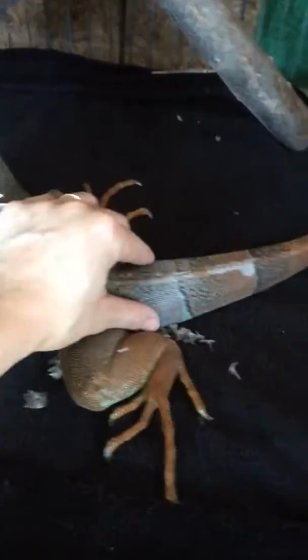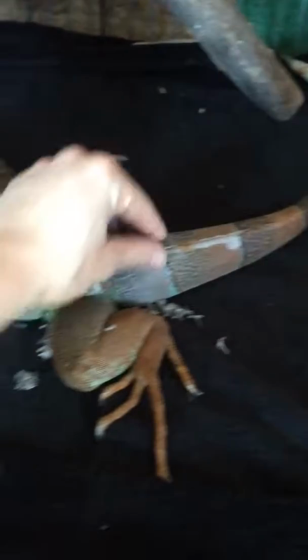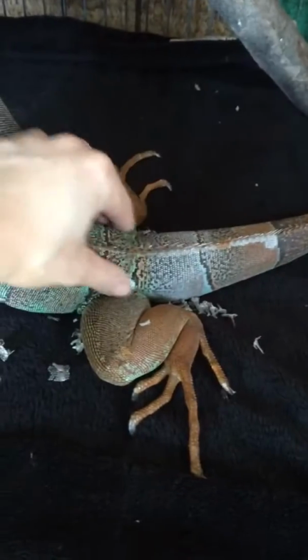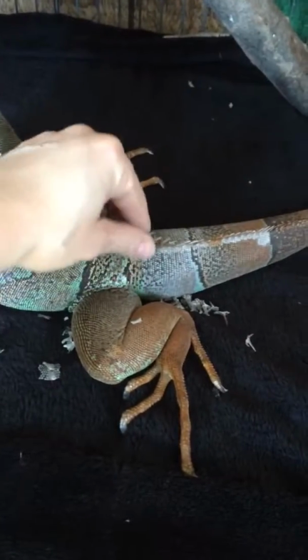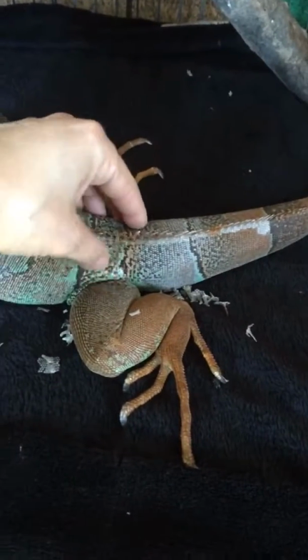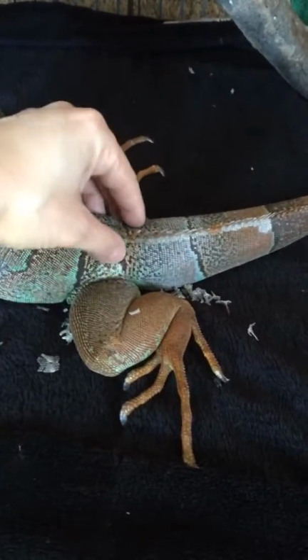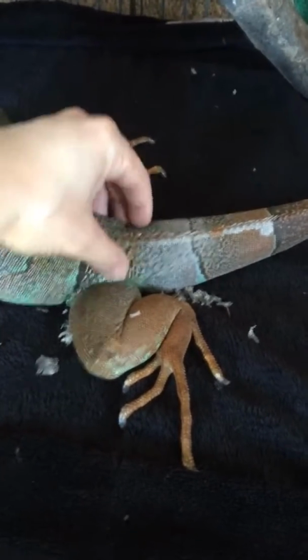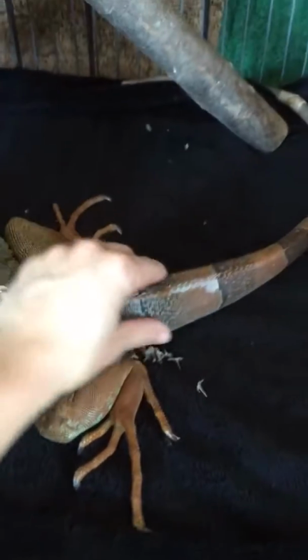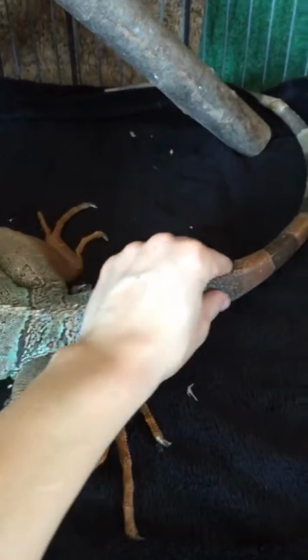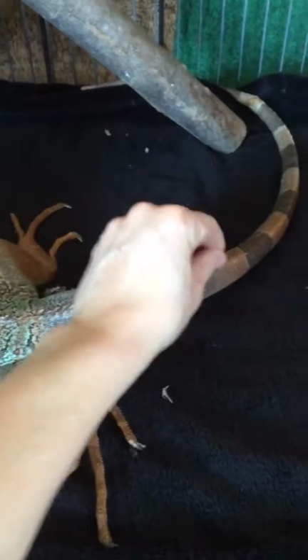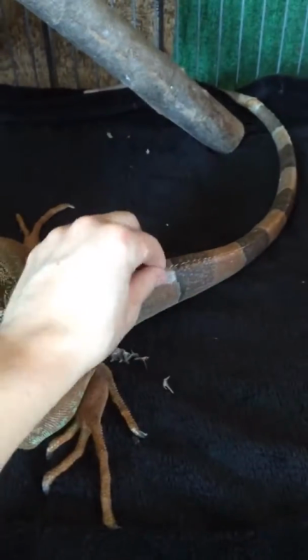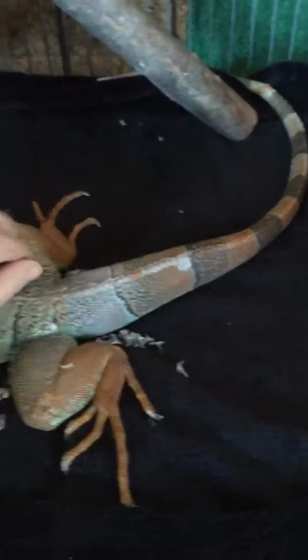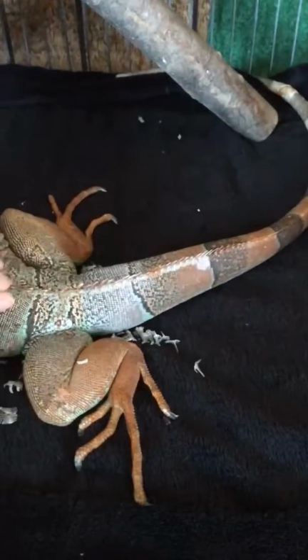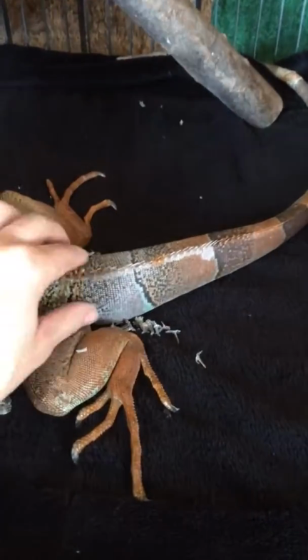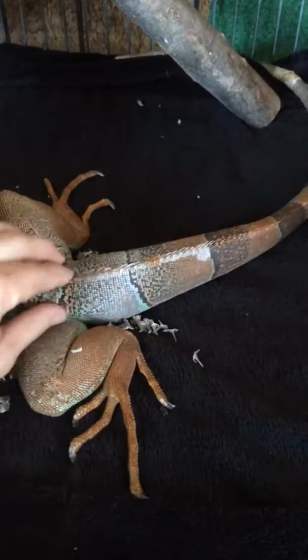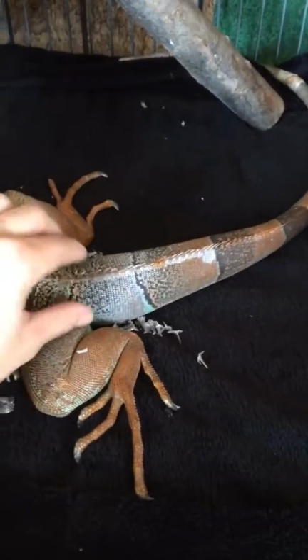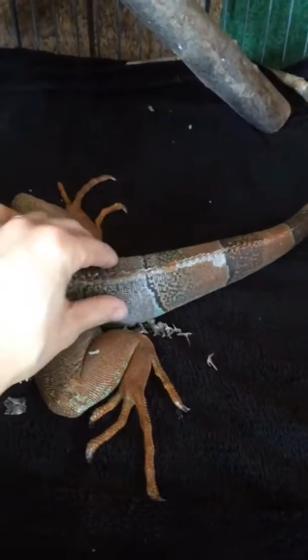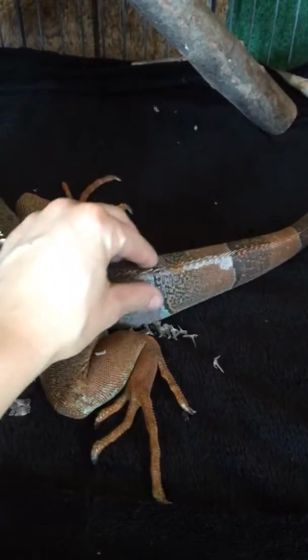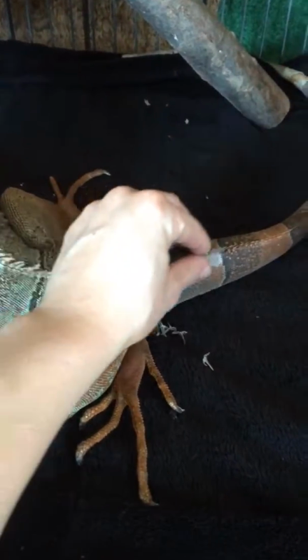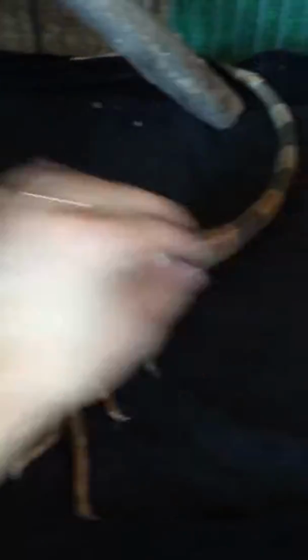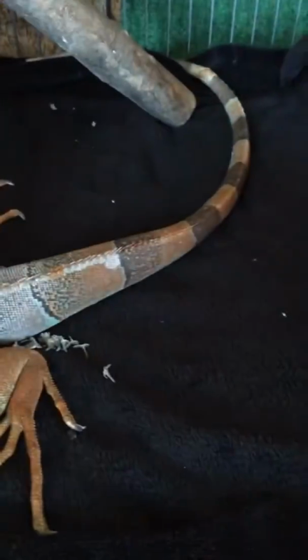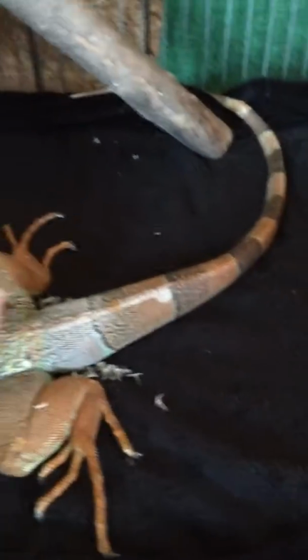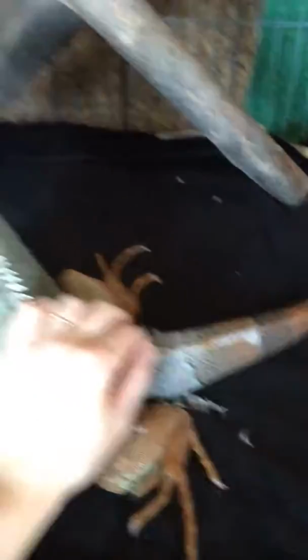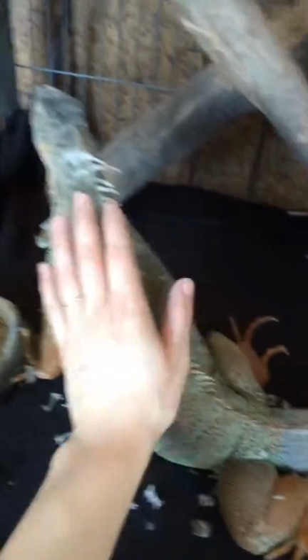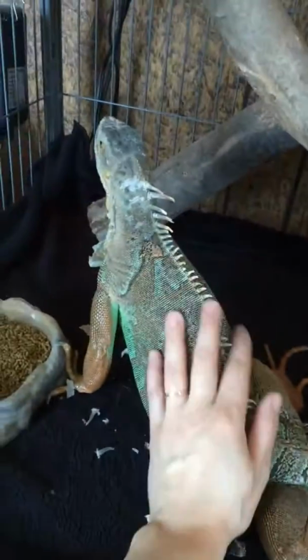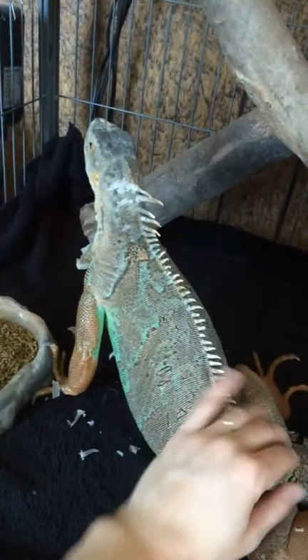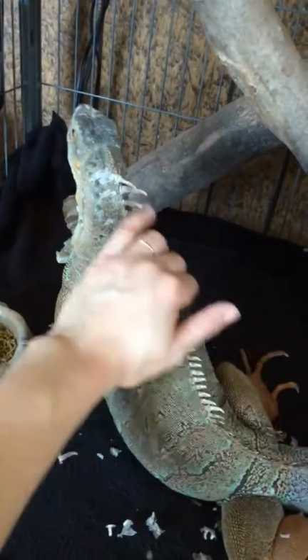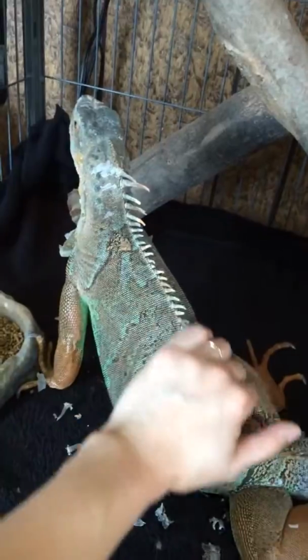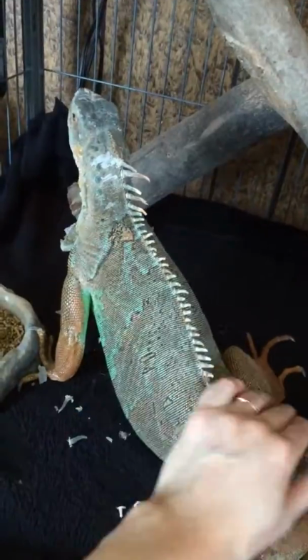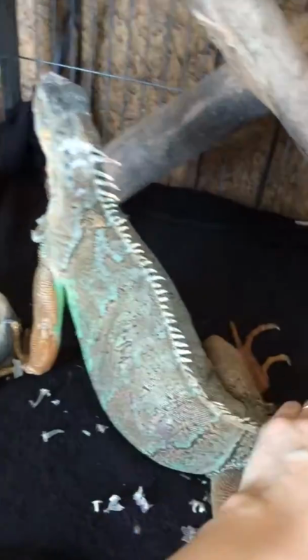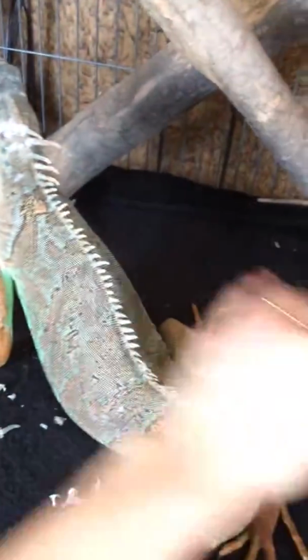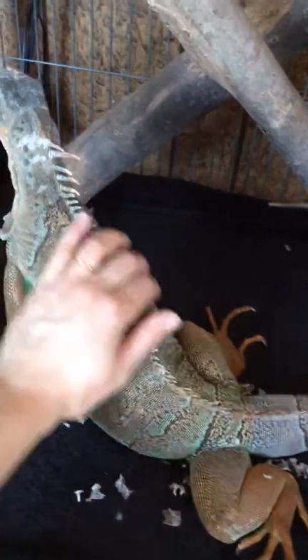She has a nice thick tail — her tail is nice and thick, meaning she has put on a lot of weight. Her tail used to be really skinny through here, so she's been putting on a lot of fat with this diet that she's on.